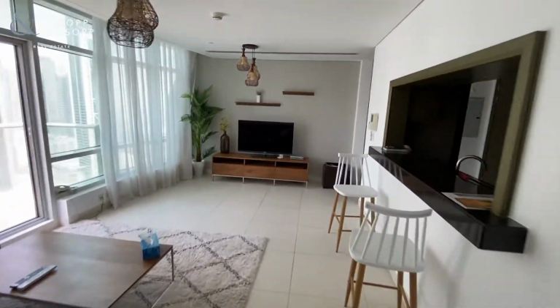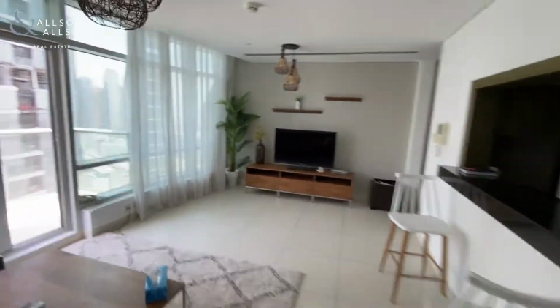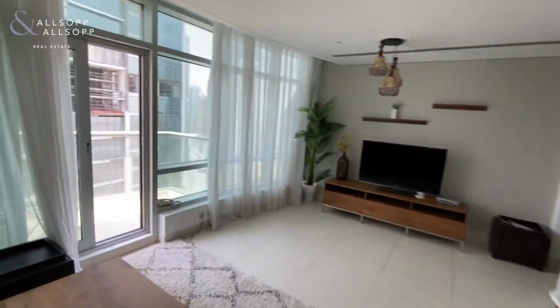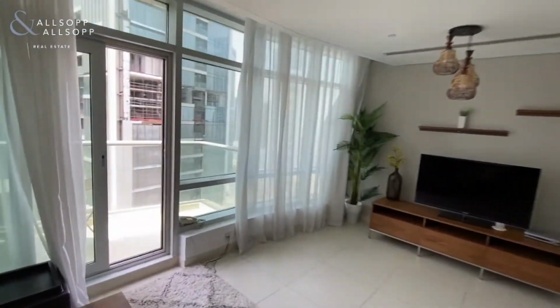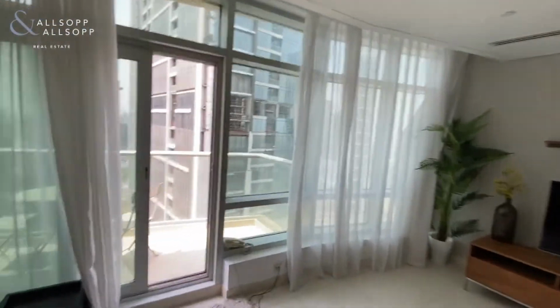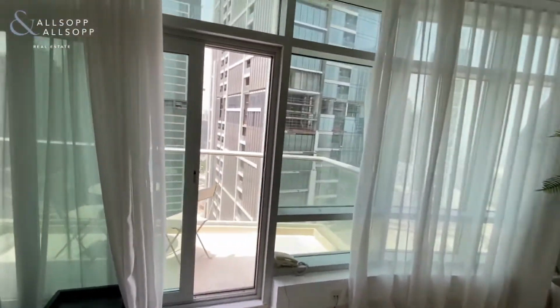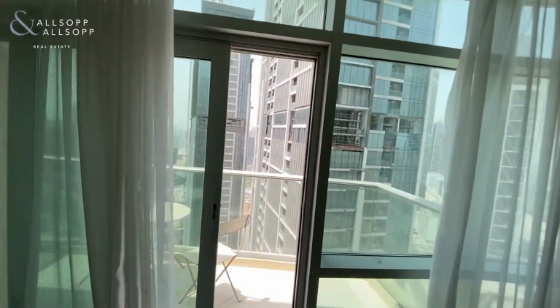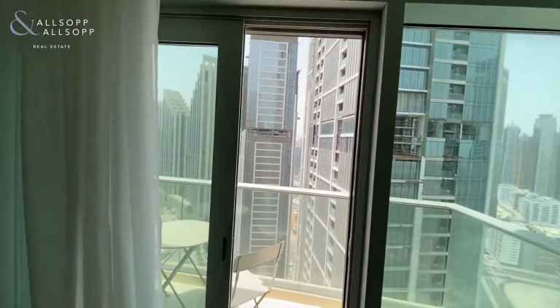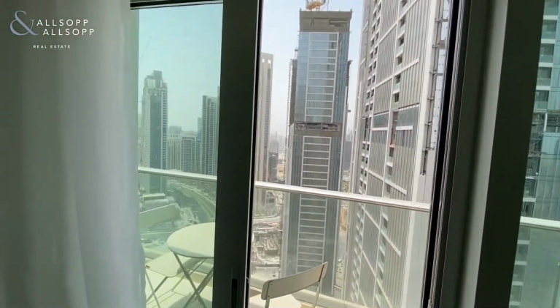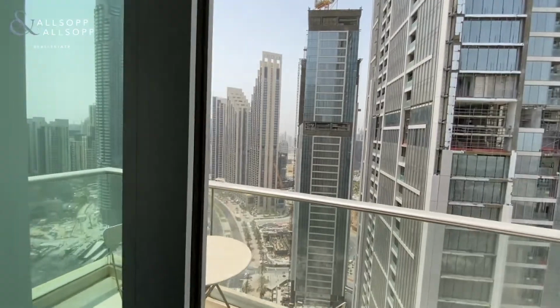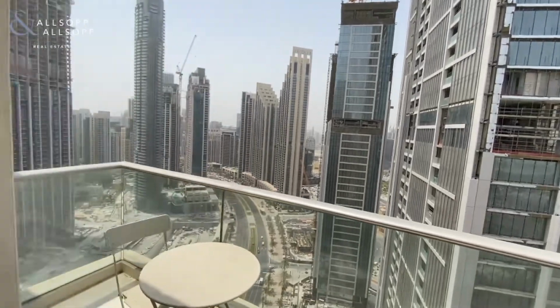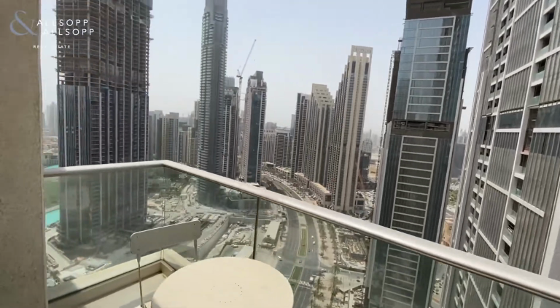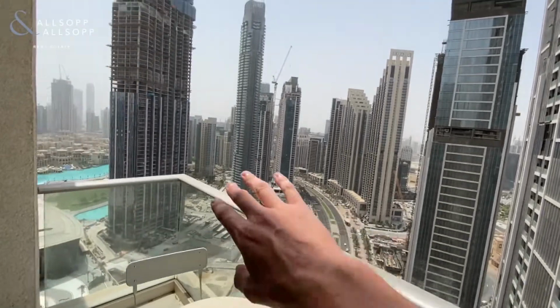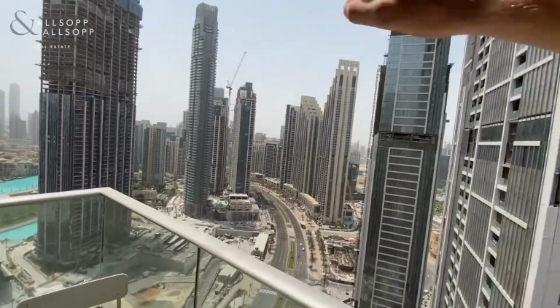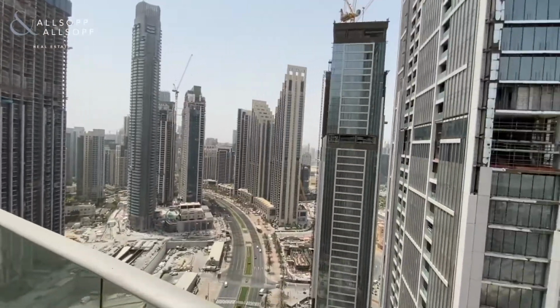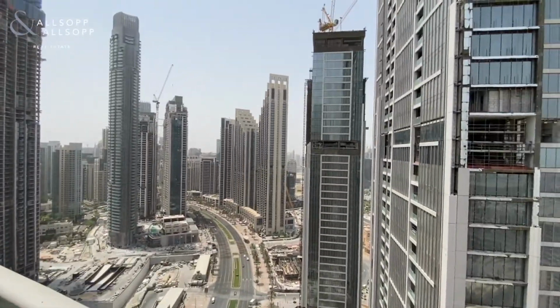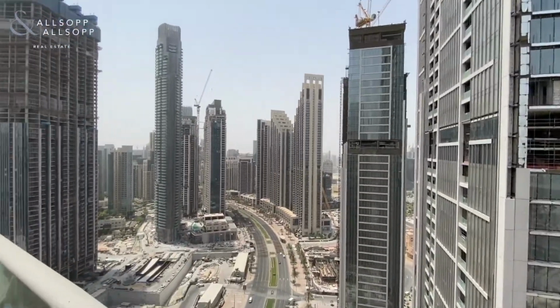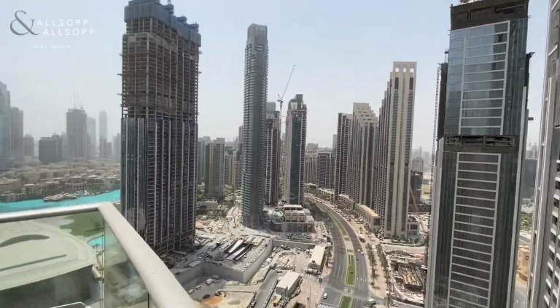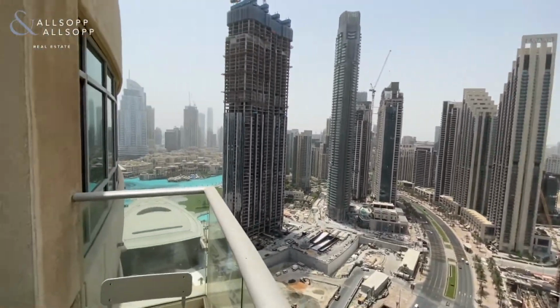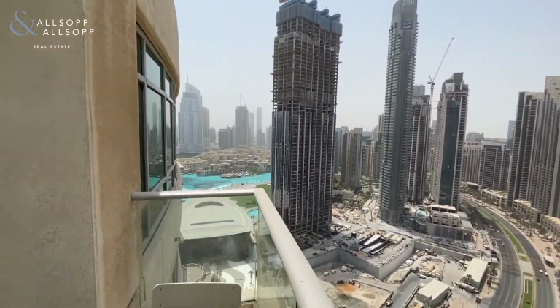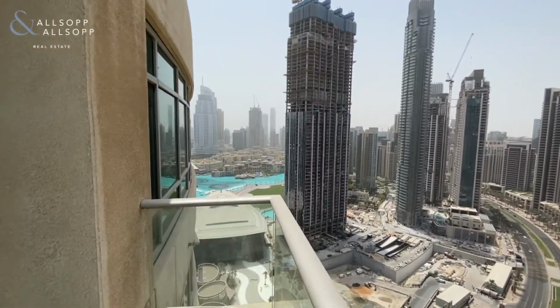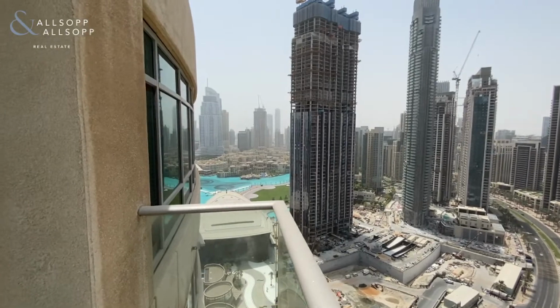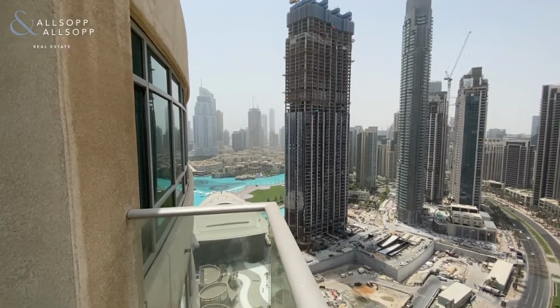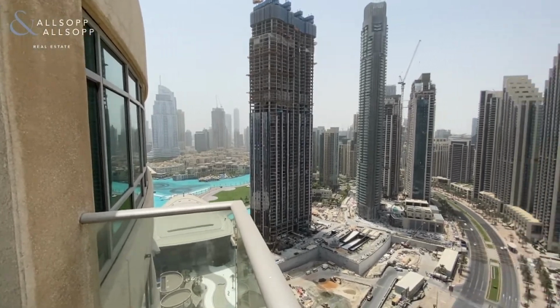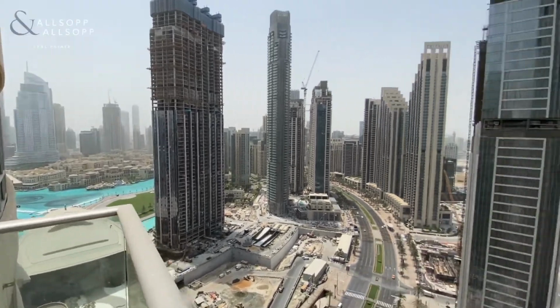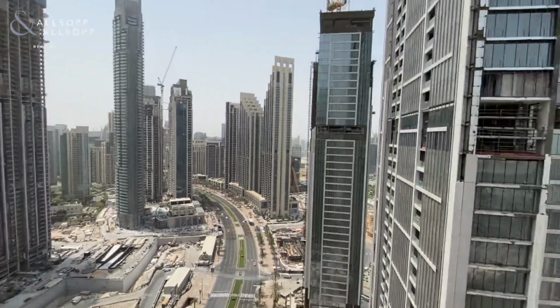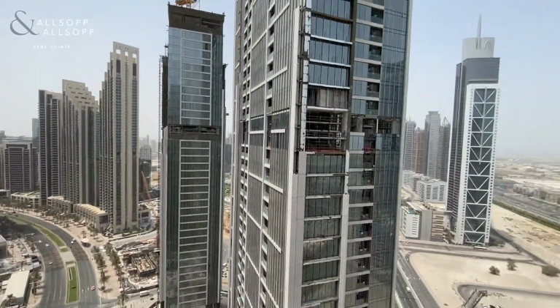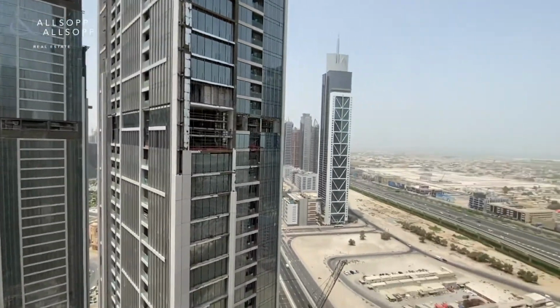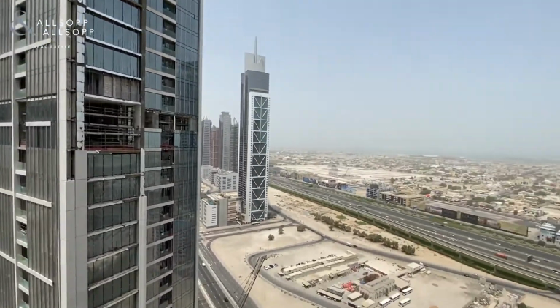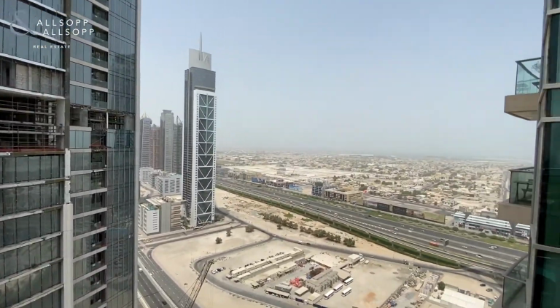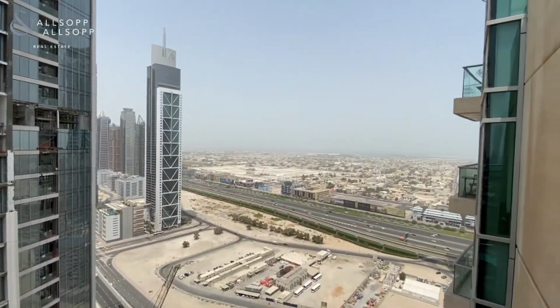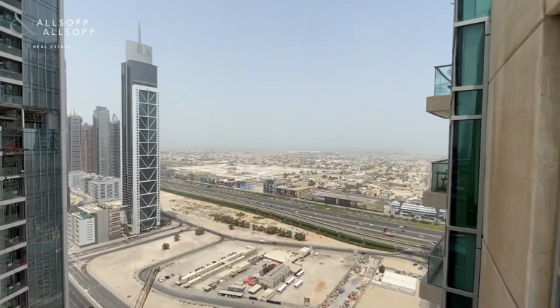Just take you out onto the balcony. You'll have sun all morning and all afternoon. The sun rising, stepping over to Jumeirah. It's a lovely view across the fountains as well — Old Town — and lovely sea views as well.